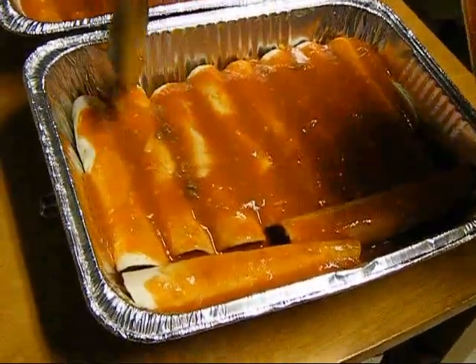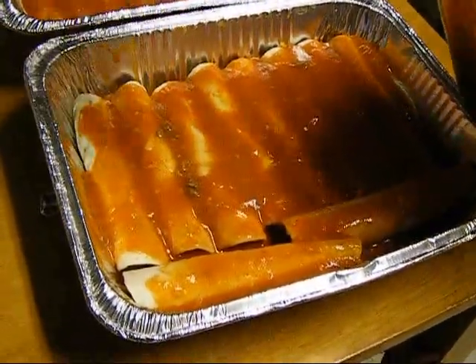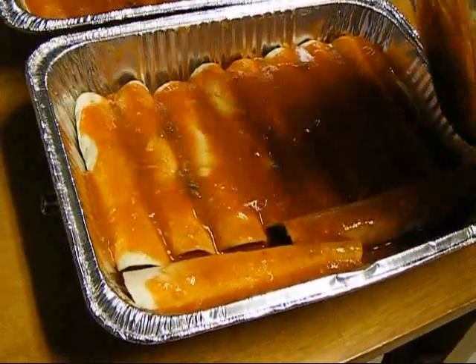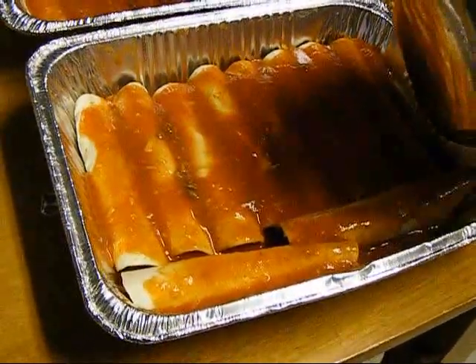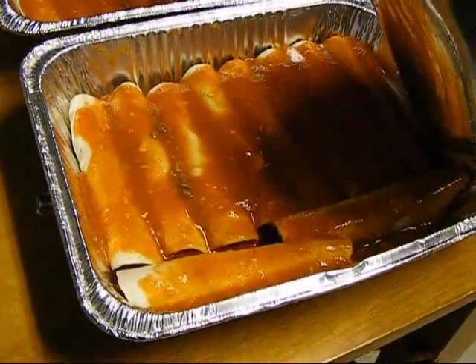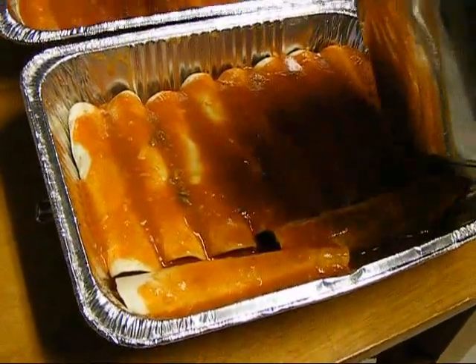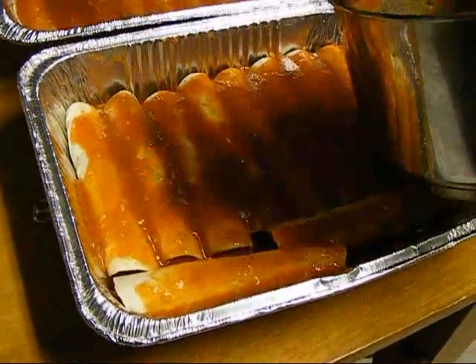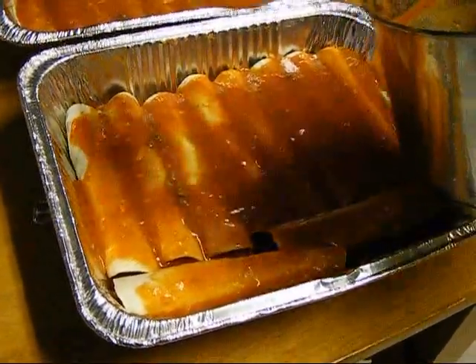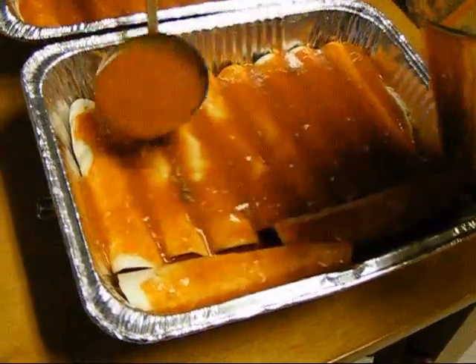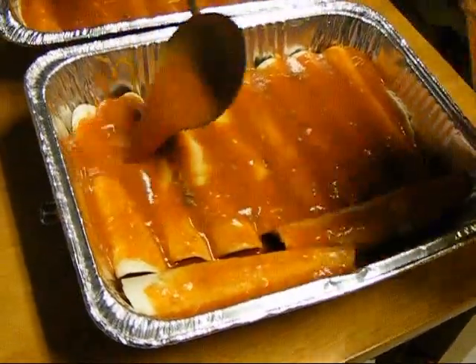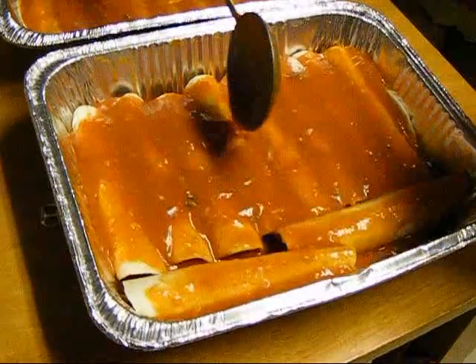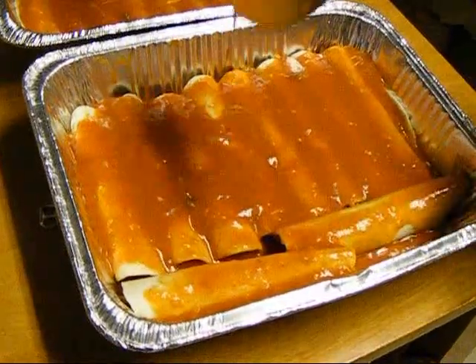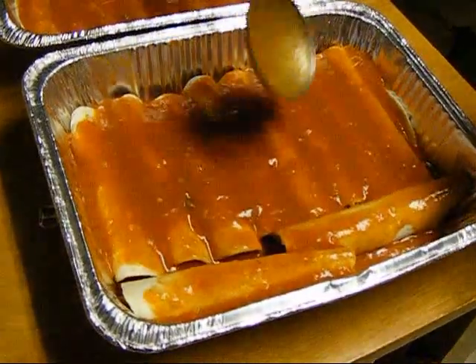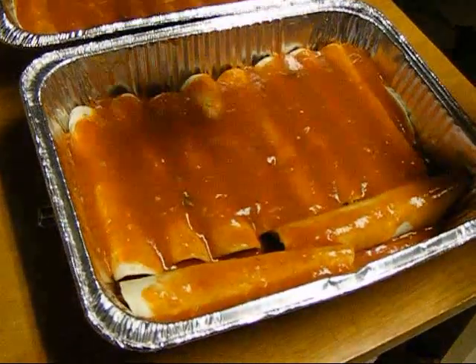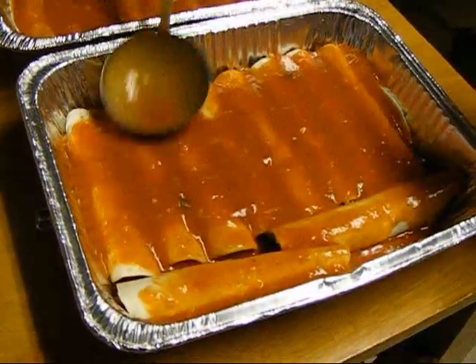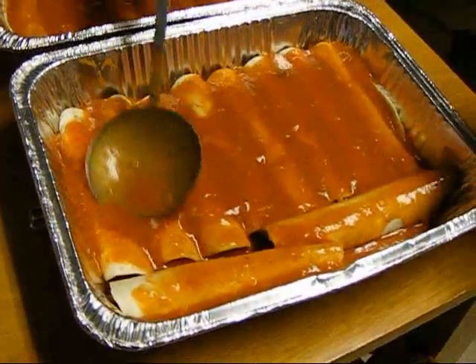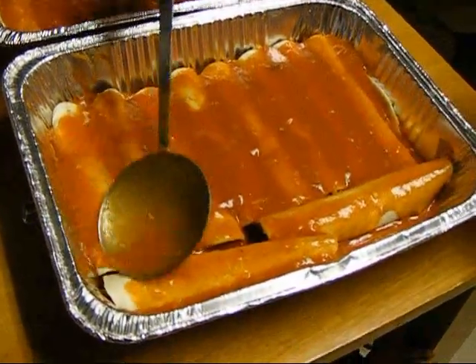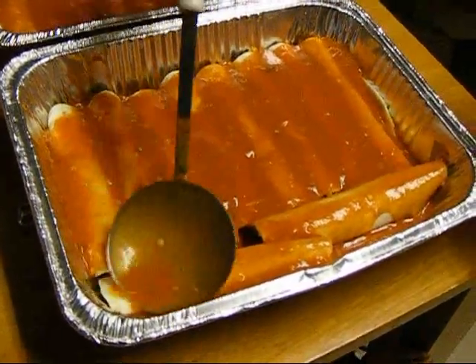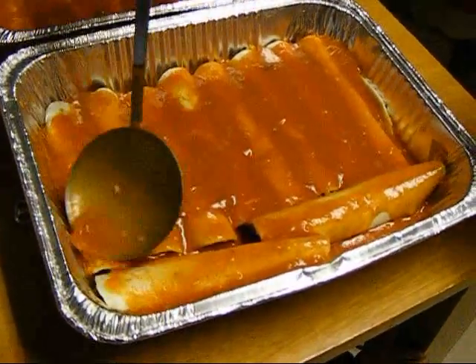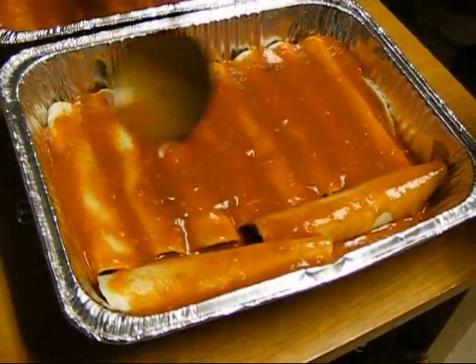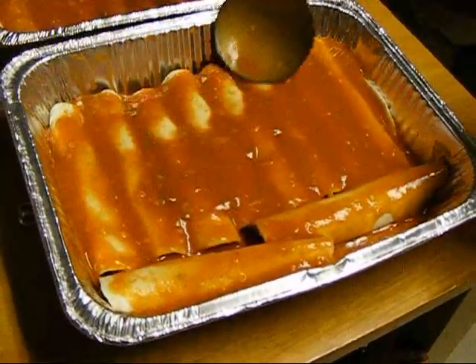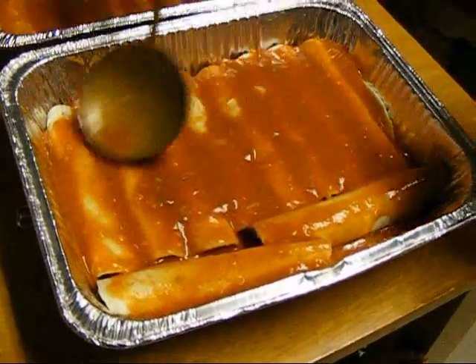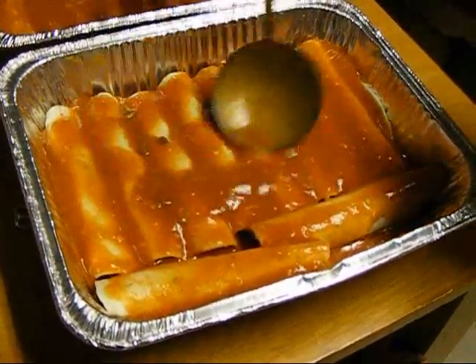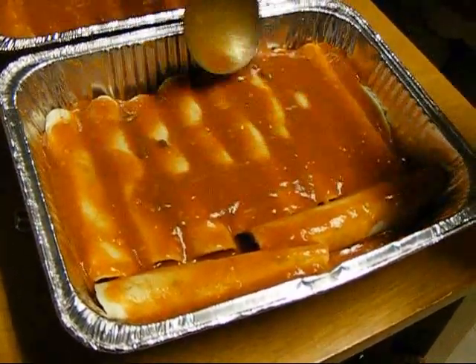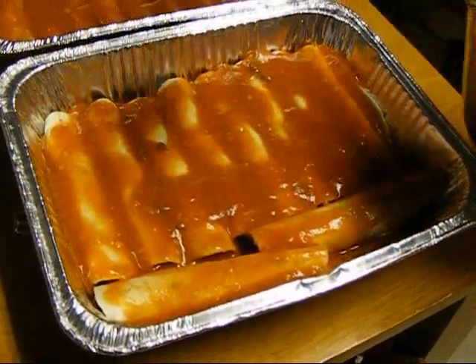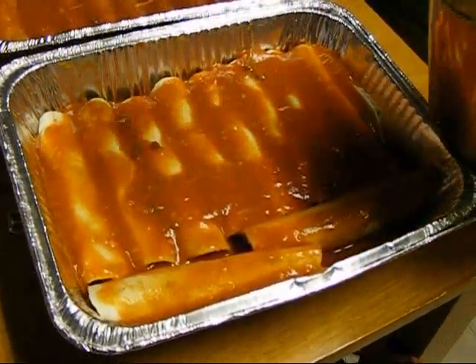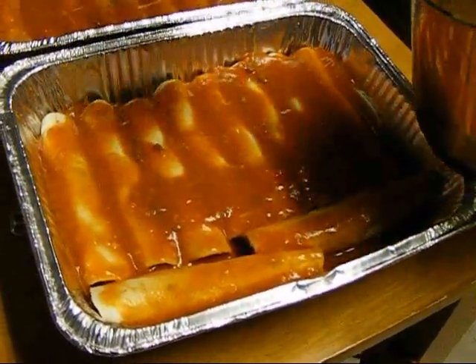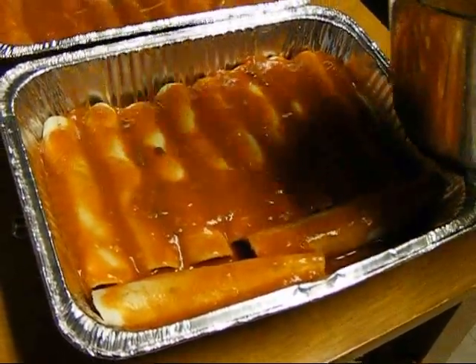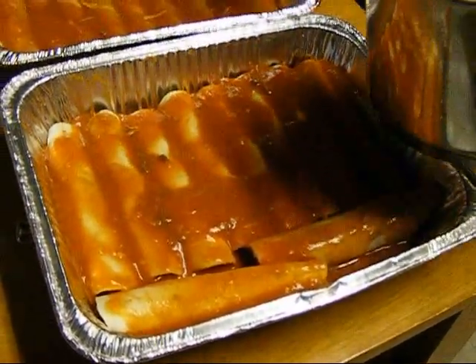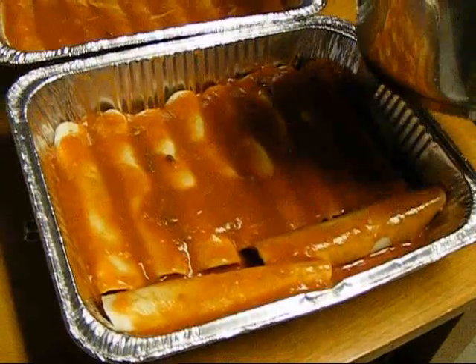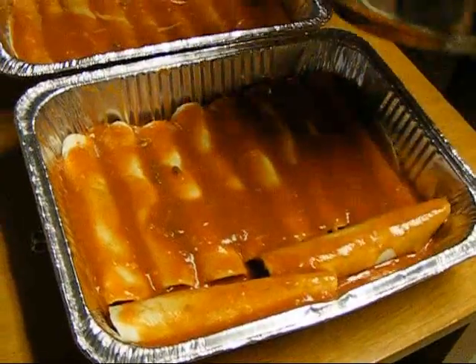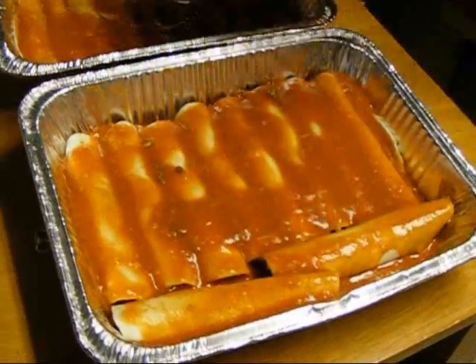And then once you sauce it, you throw a little bit of cheese and meat on it — just a little sprinkle of meat.